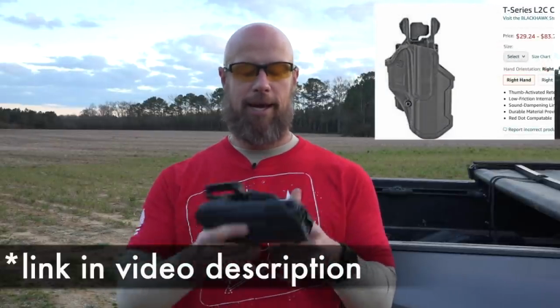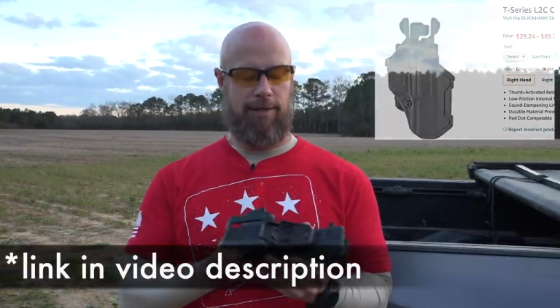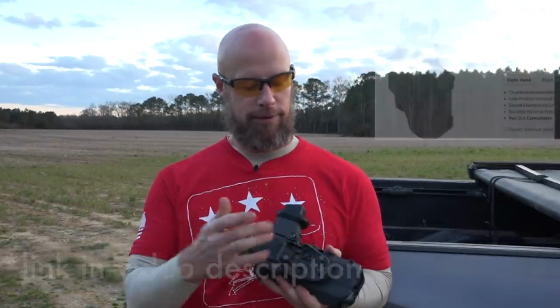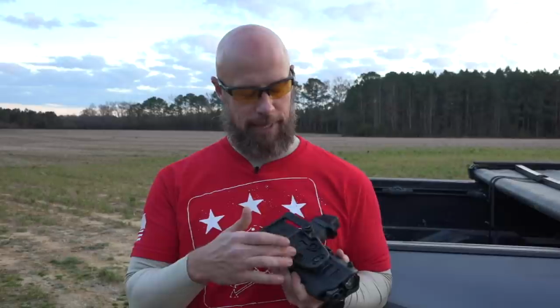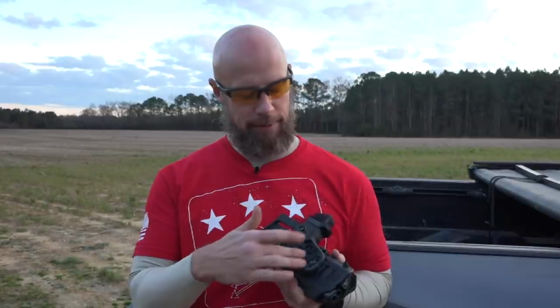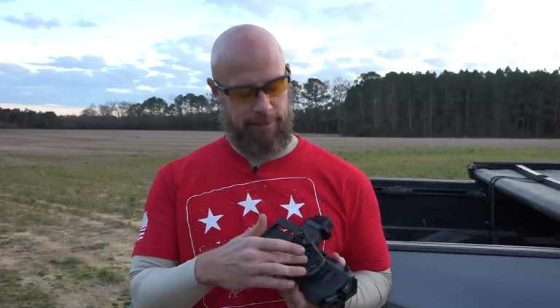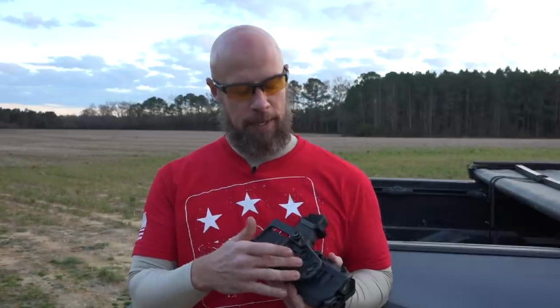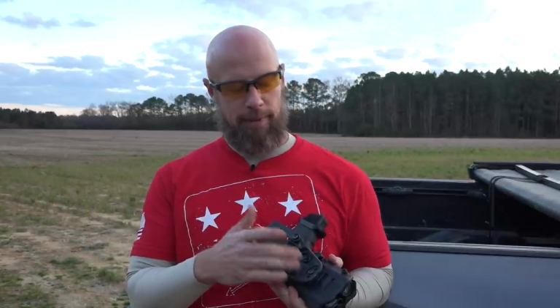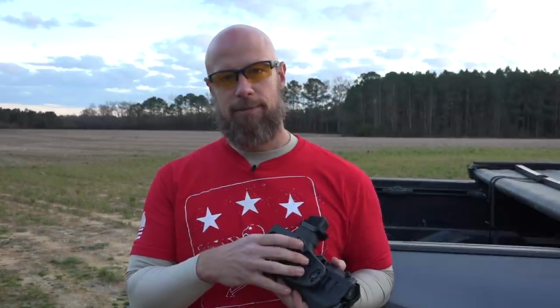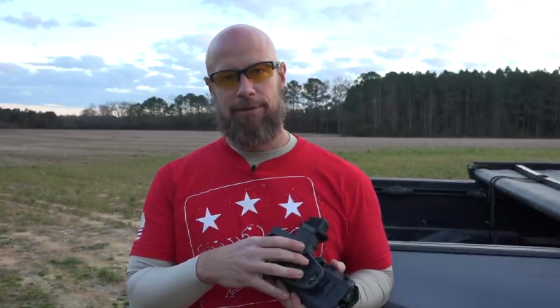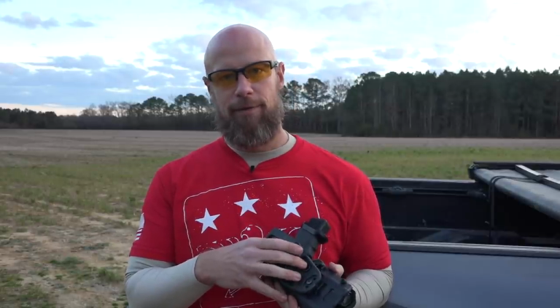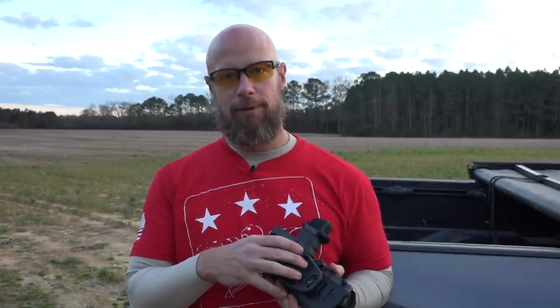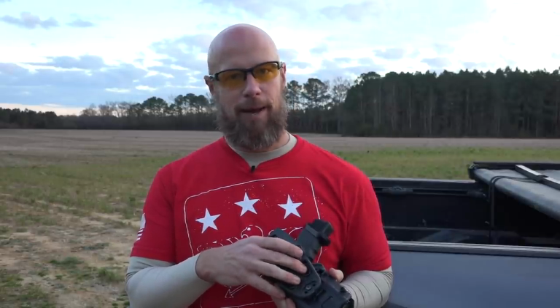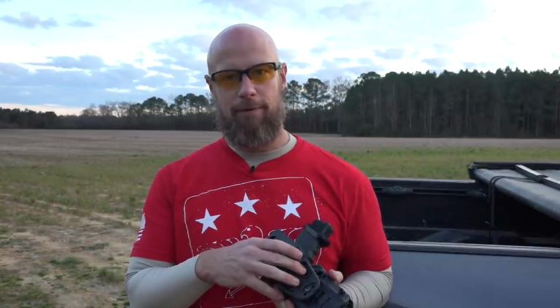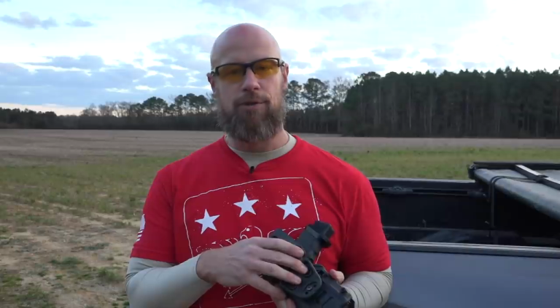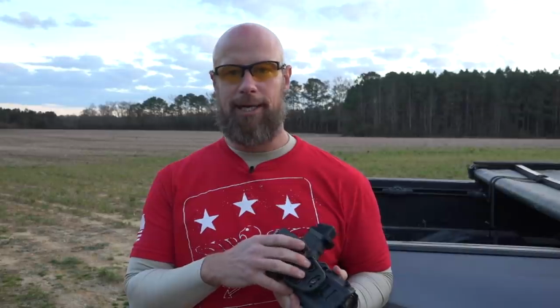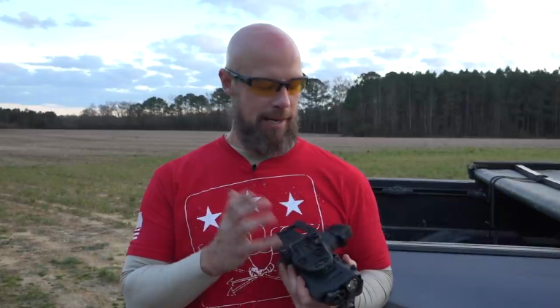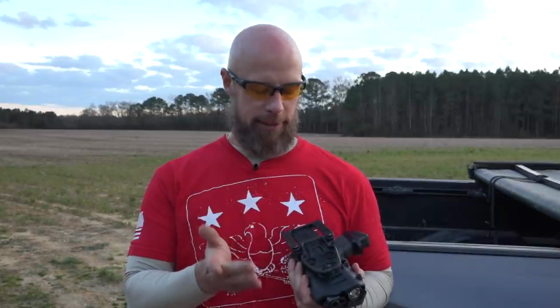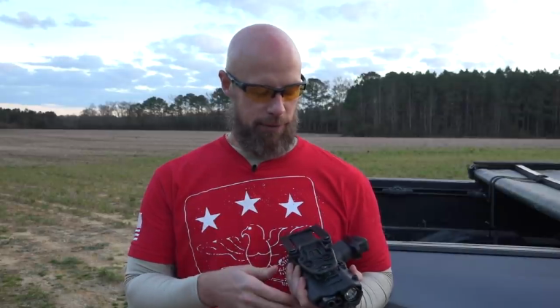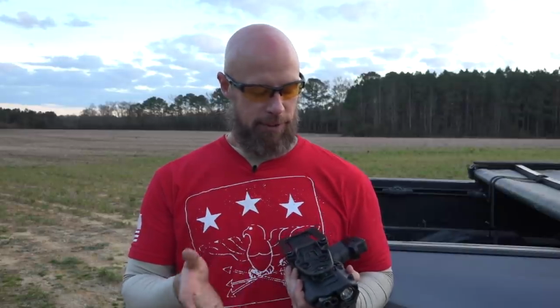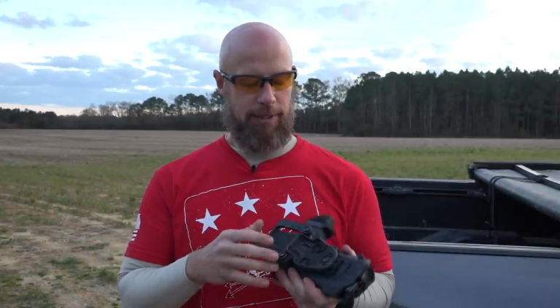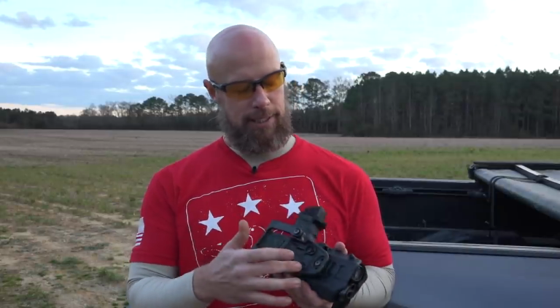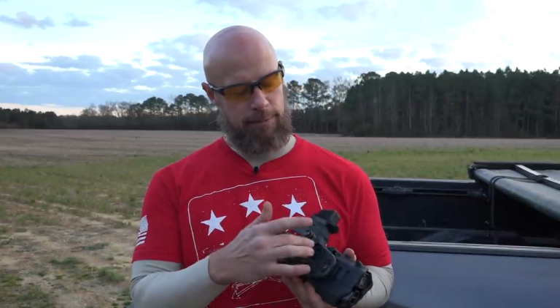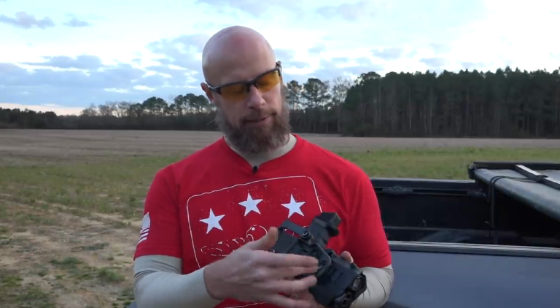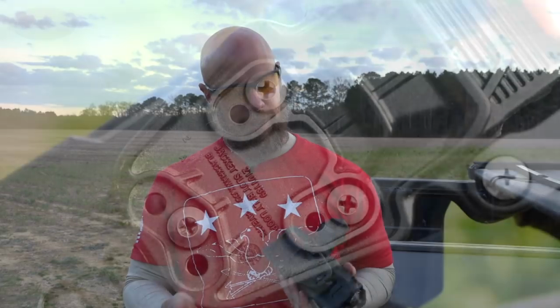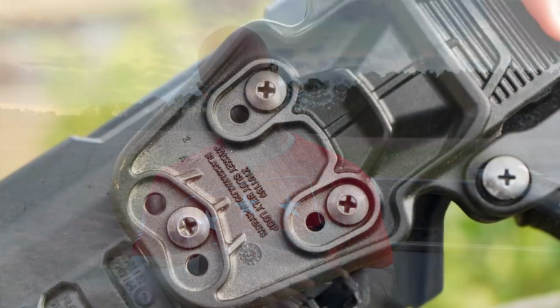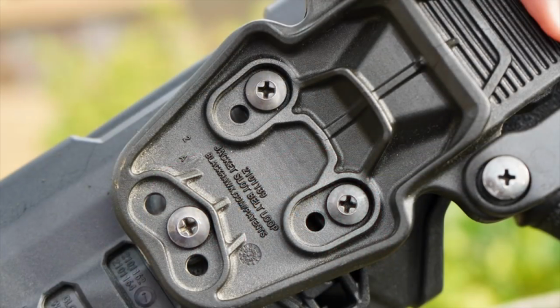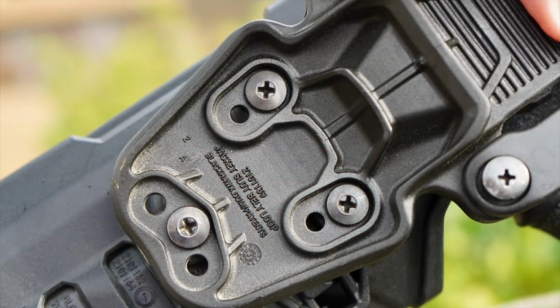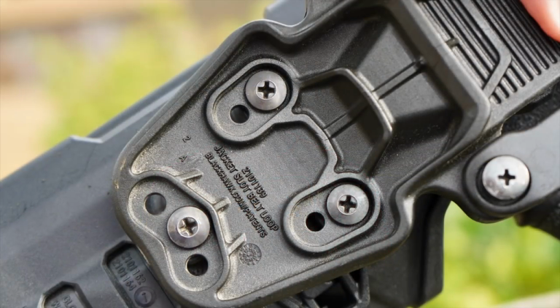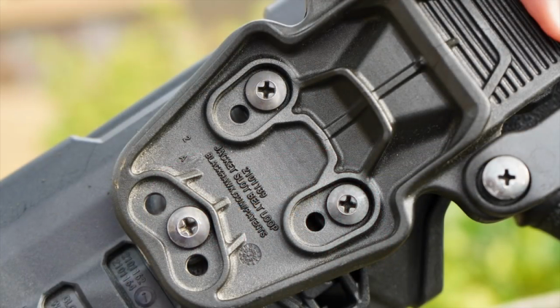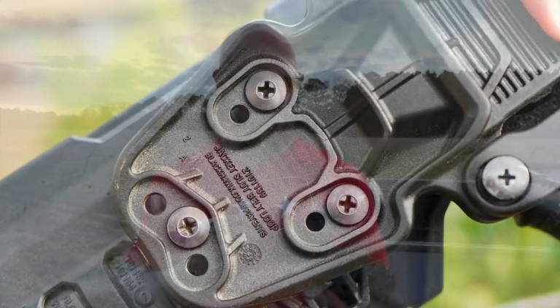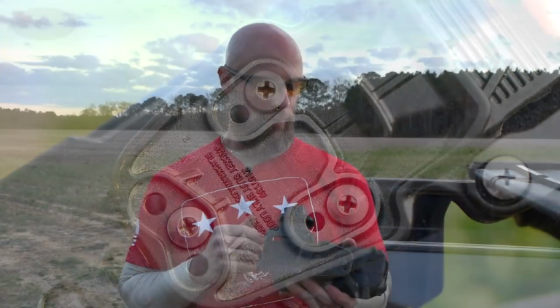They have a universal mounting system, so they make chest rig mounts if you want to go that route, or drop-leg if you want to go that route — all those sorts of things. On this particular one you also have the ability to adjust cant and height, all those types of options.